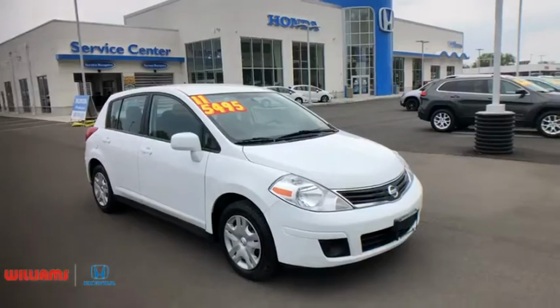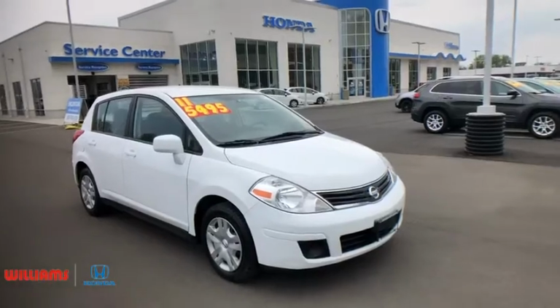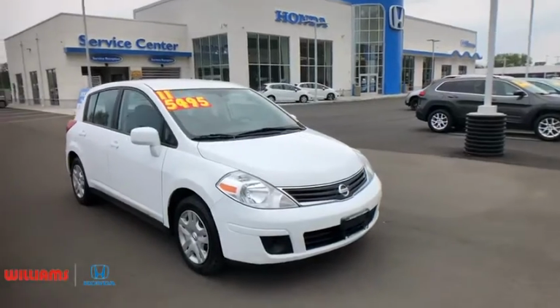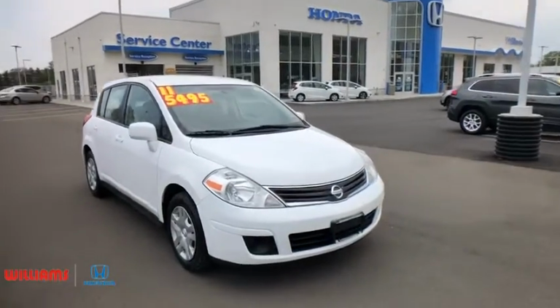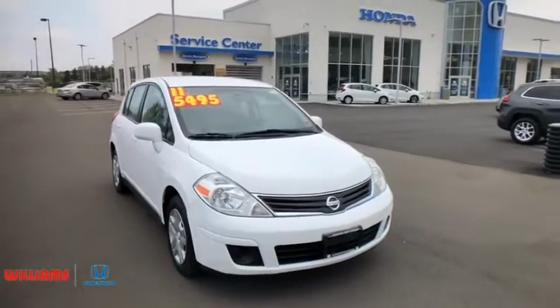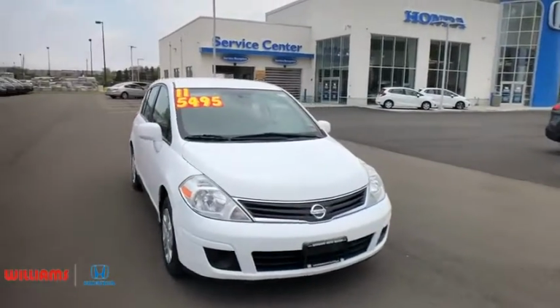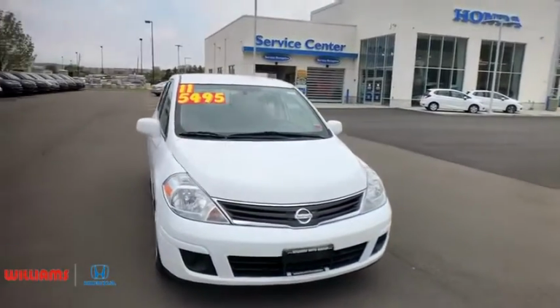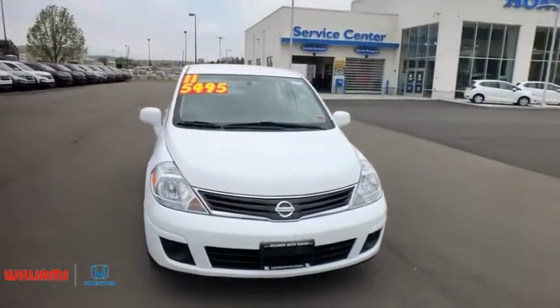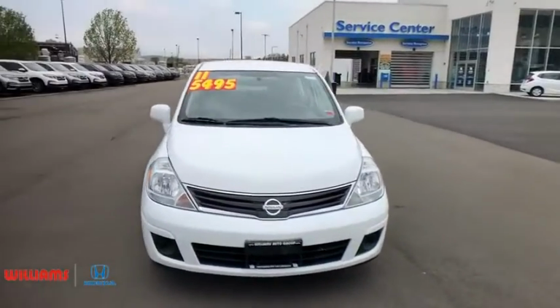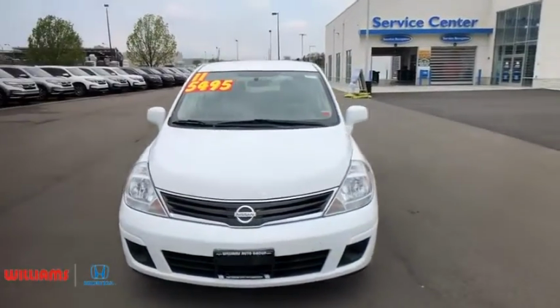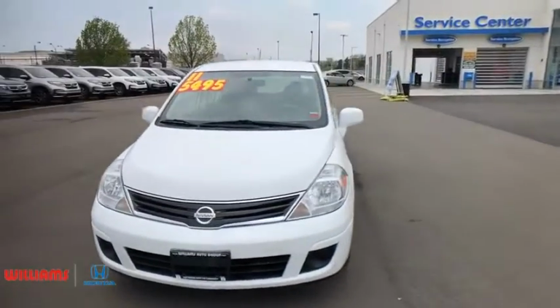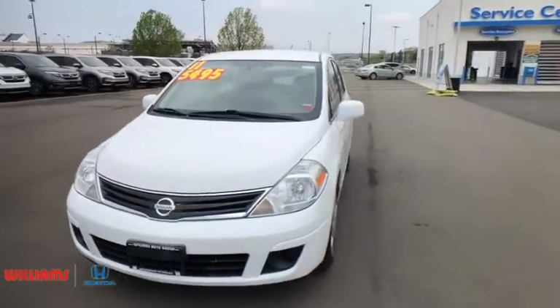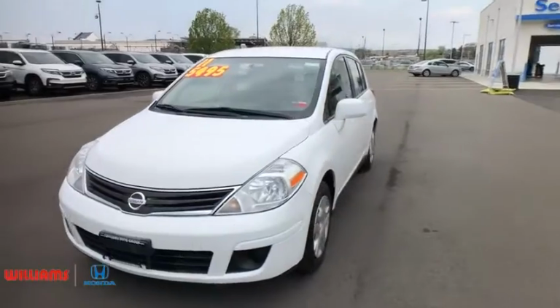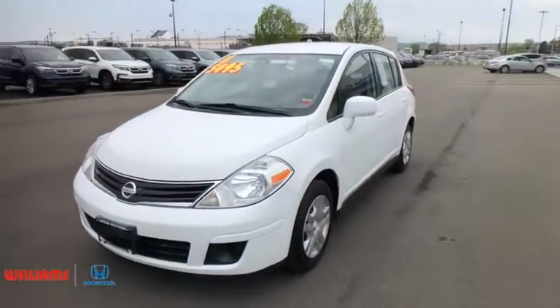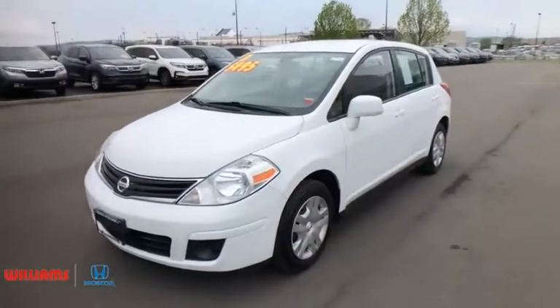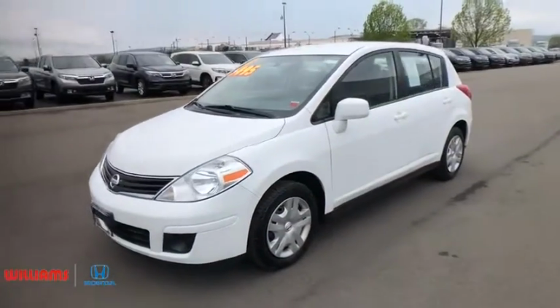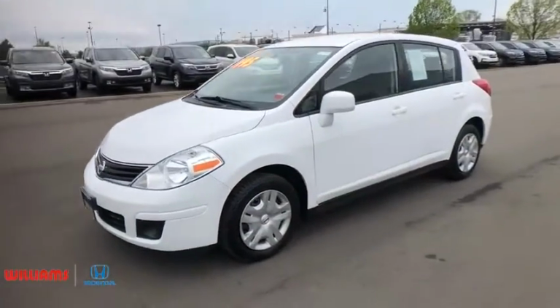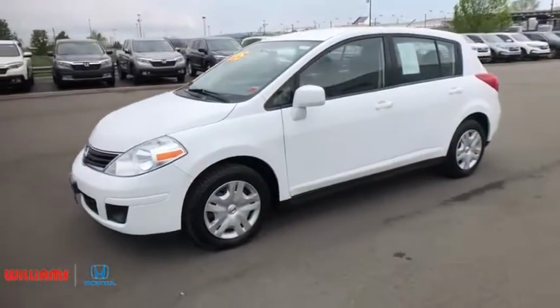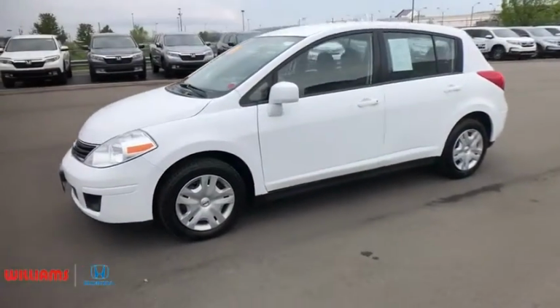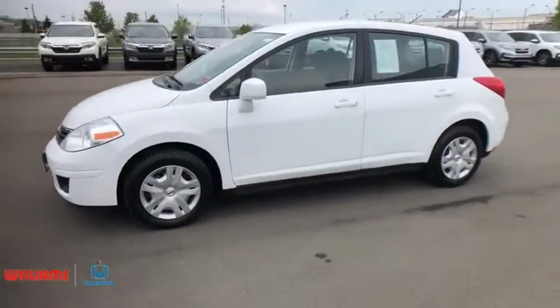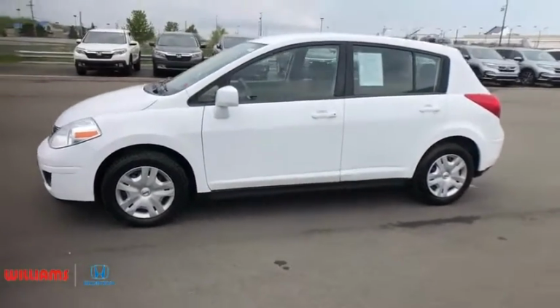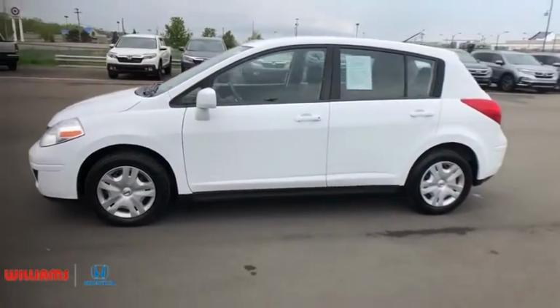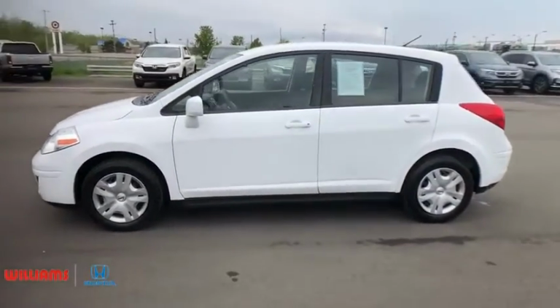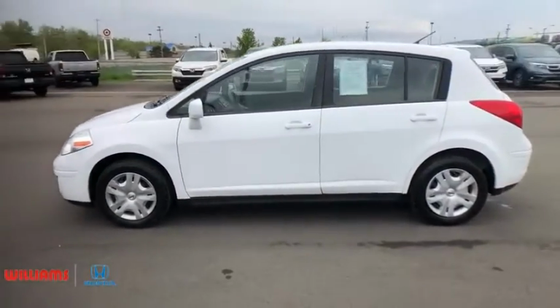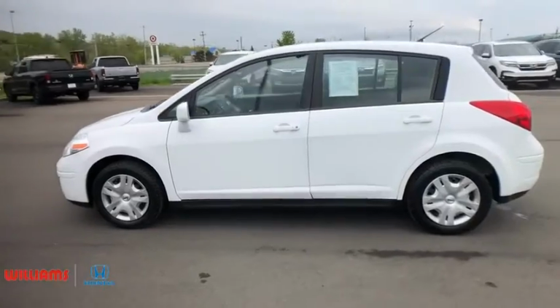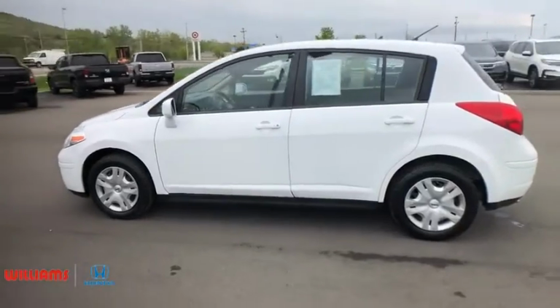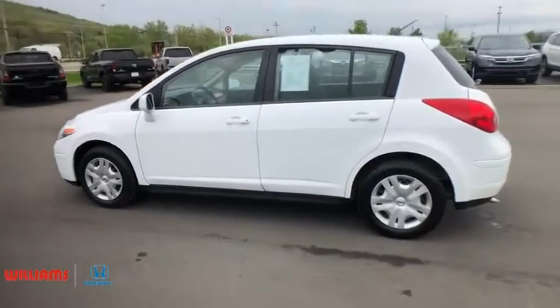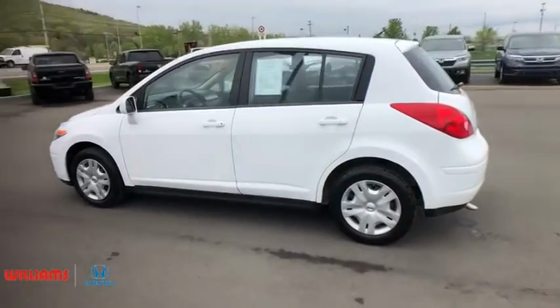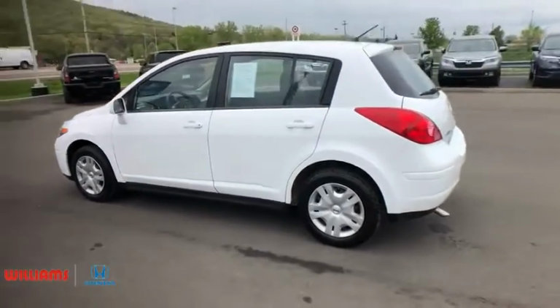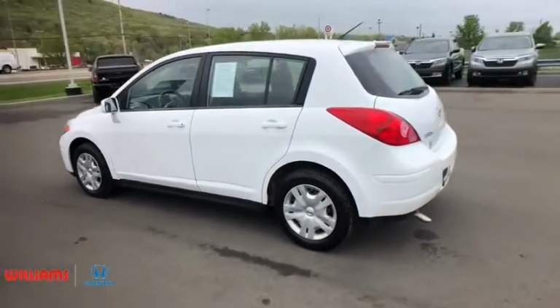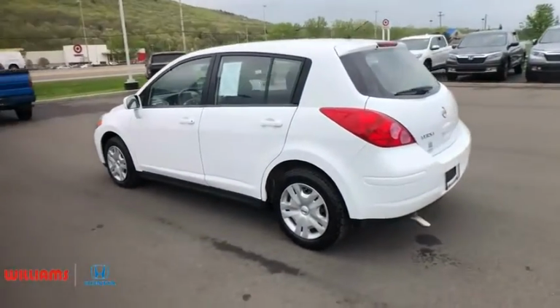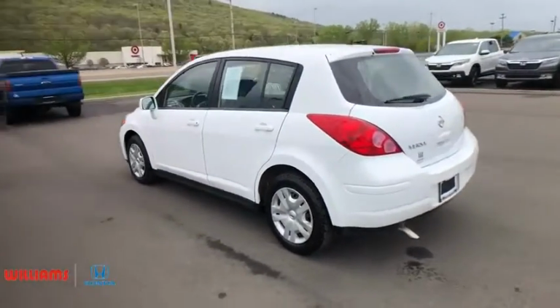The 2011 Nissan Versa. With its roomy and inviting interior, impressive technology, and exceptional gas mileage, the Nissan Versa is smart to own and fun to drive. This vehicle has less than 90,000 miles.